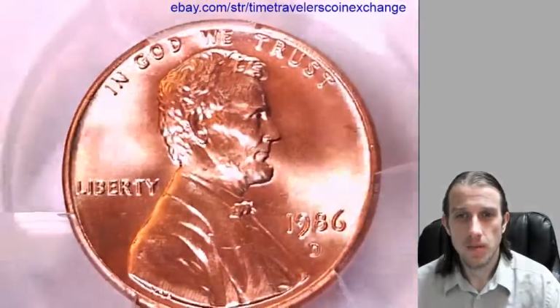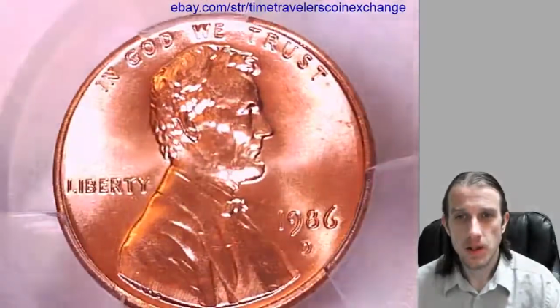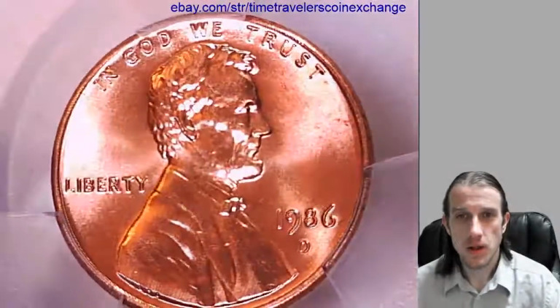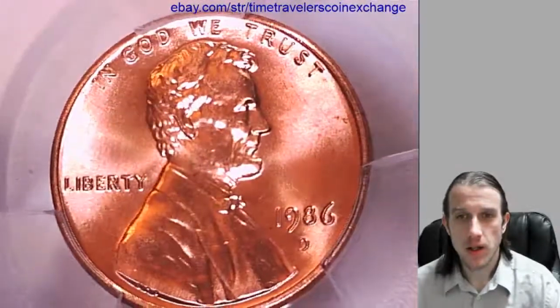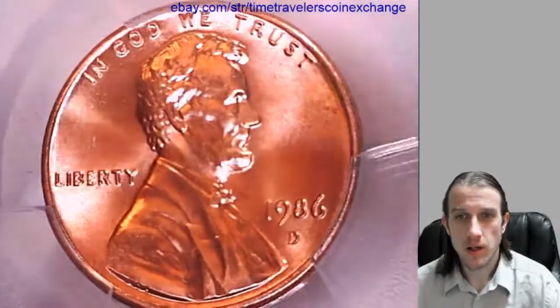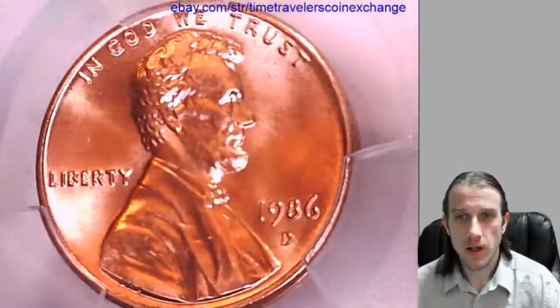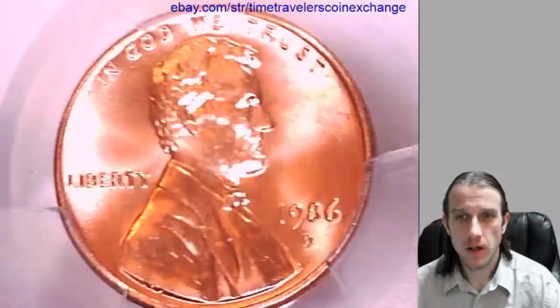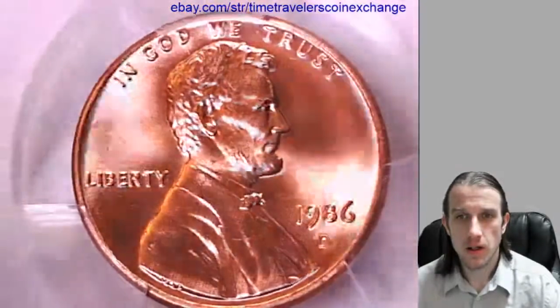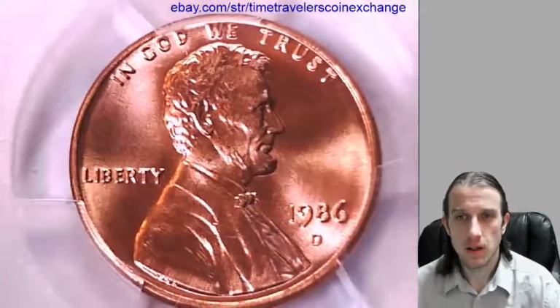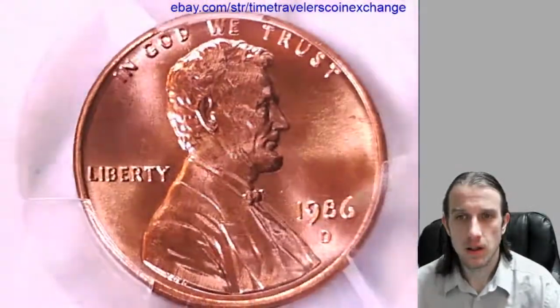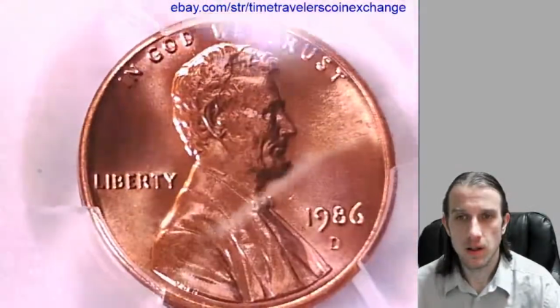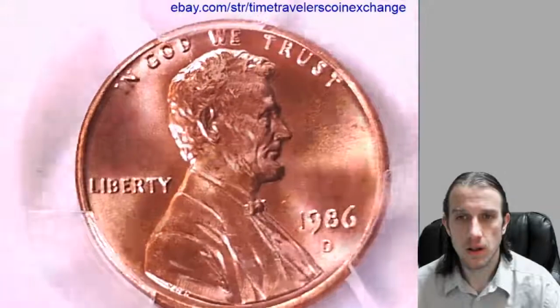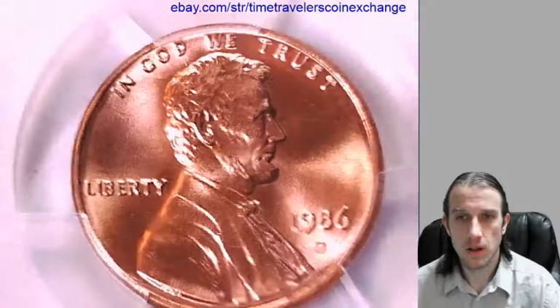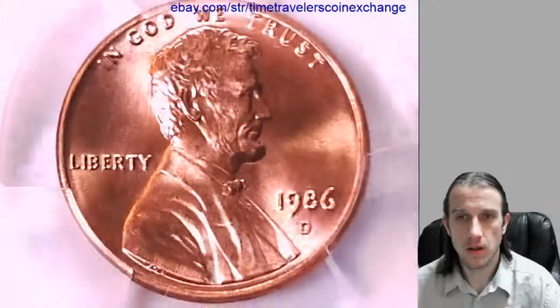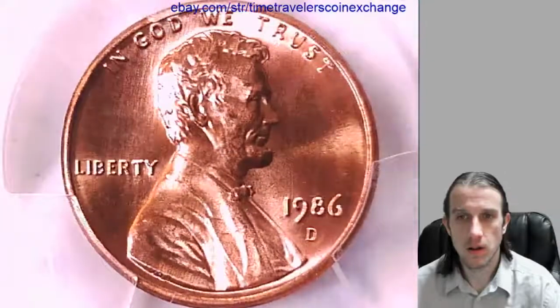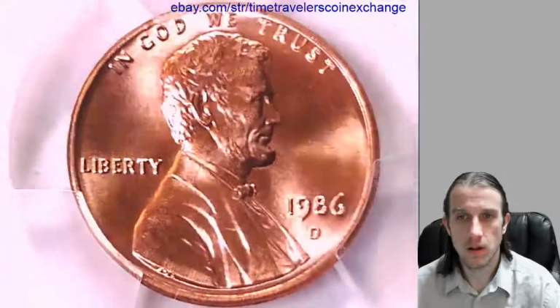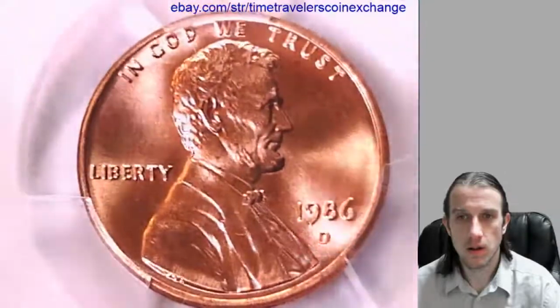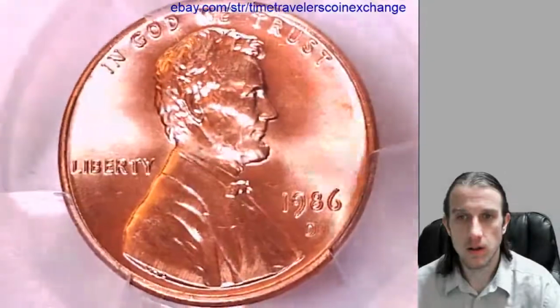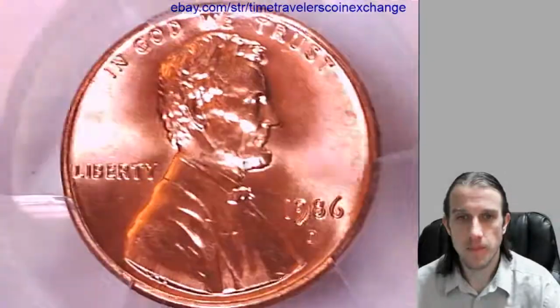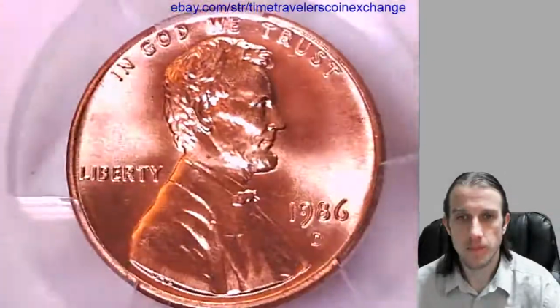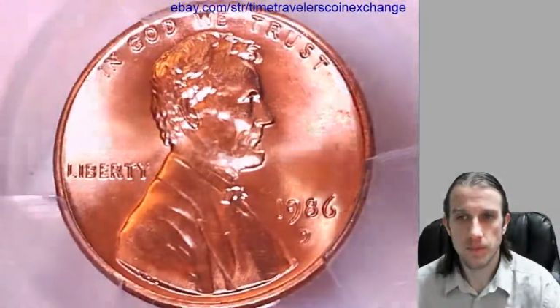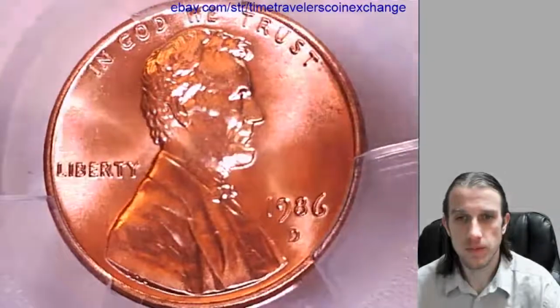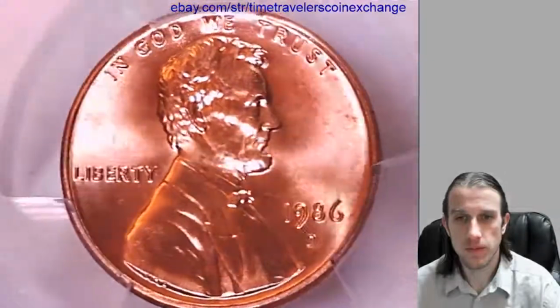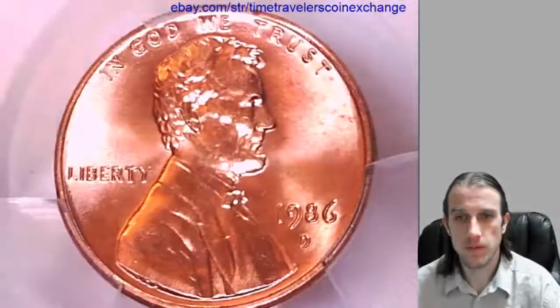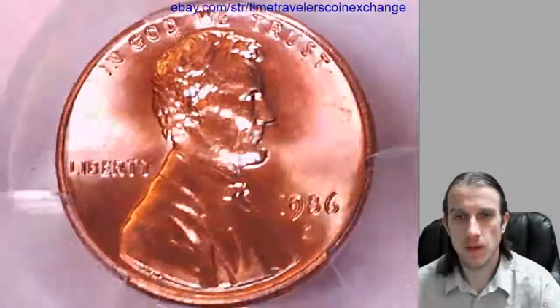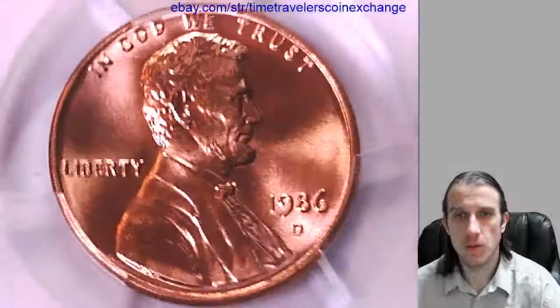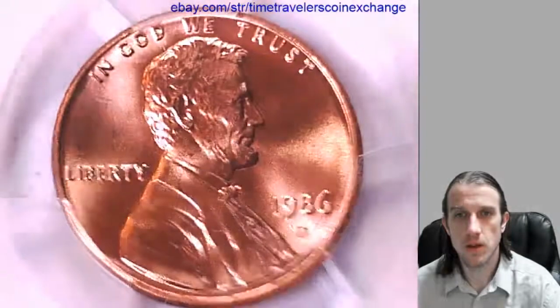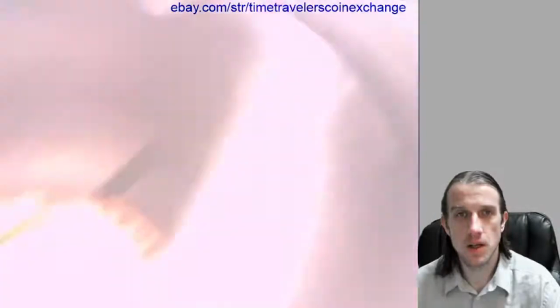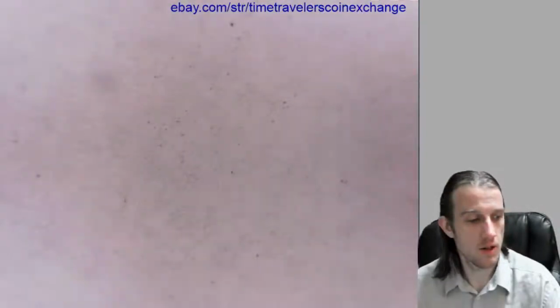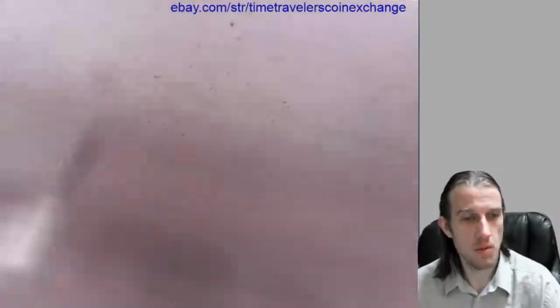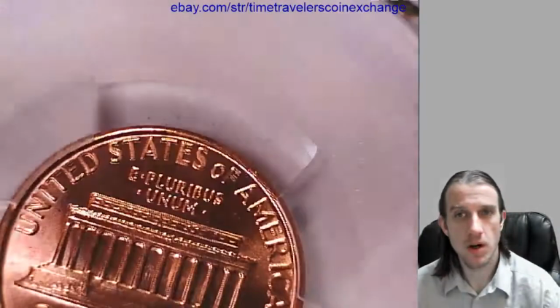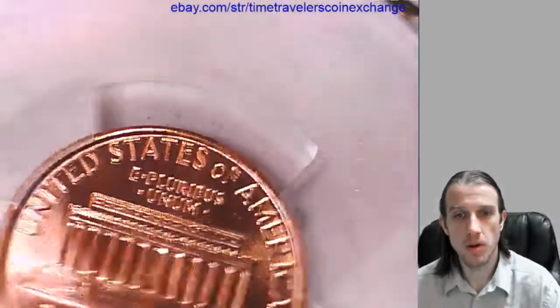Let's take a look at Lincoln on the front here. We can take a look at the Memorial on the reverse.